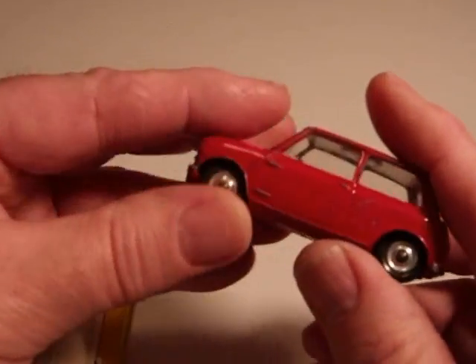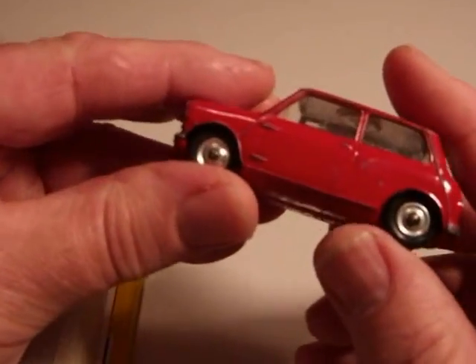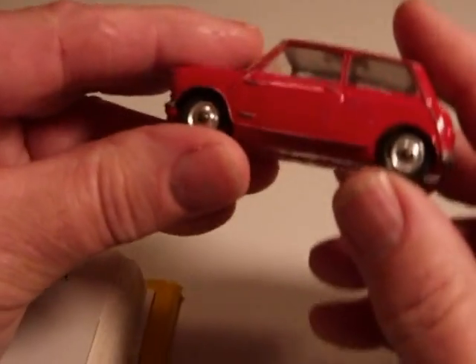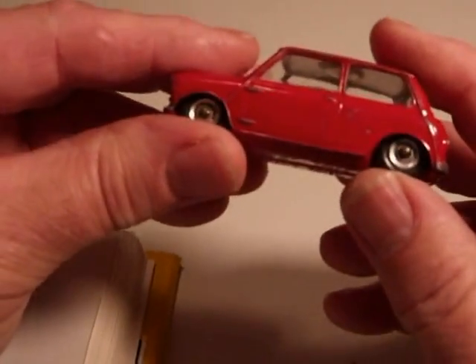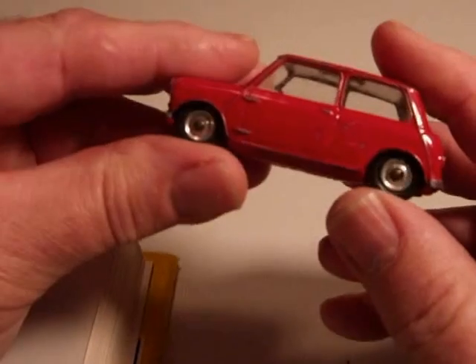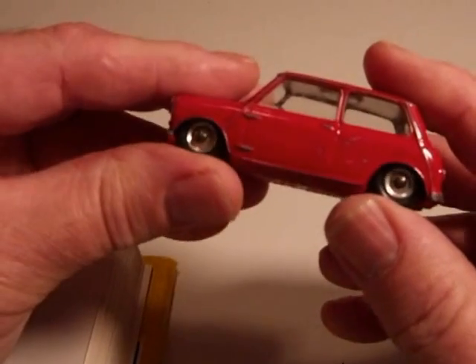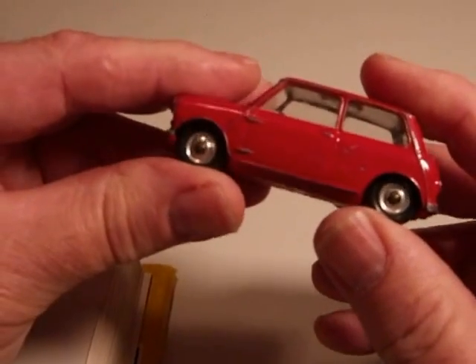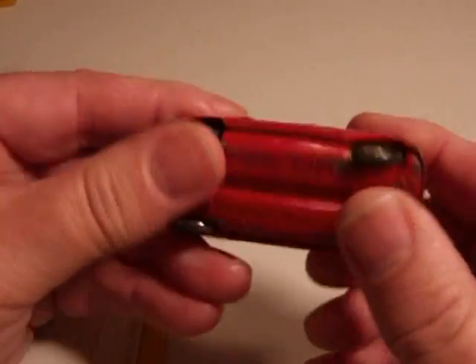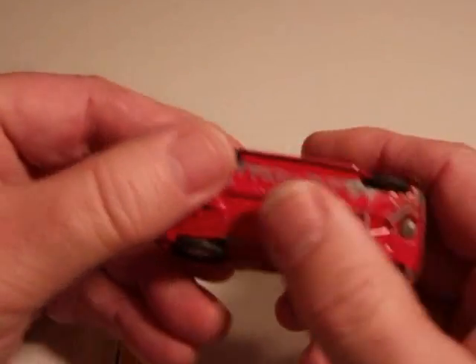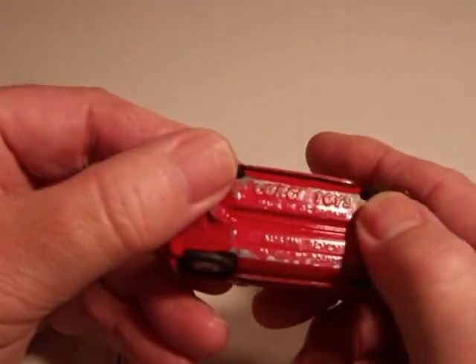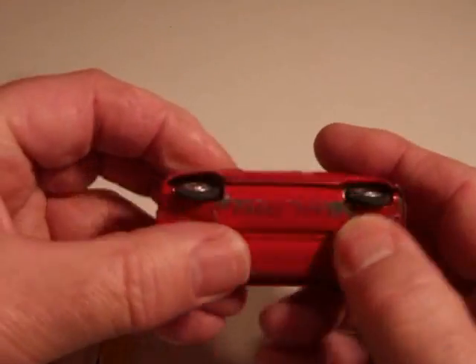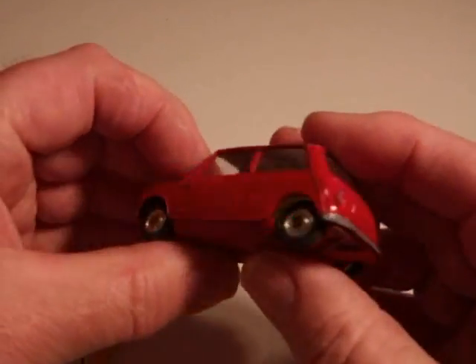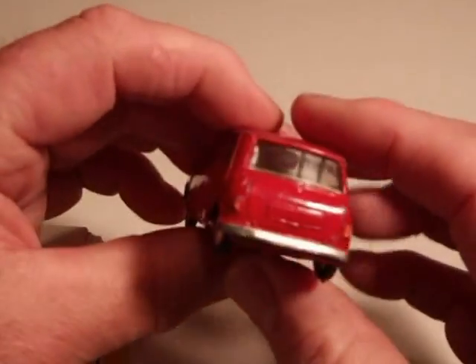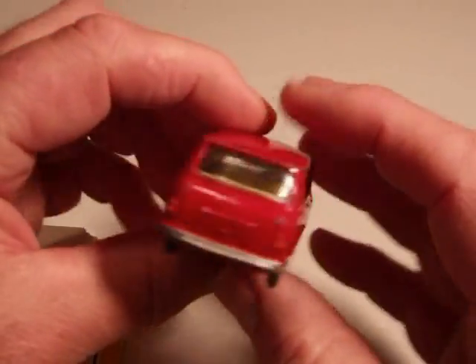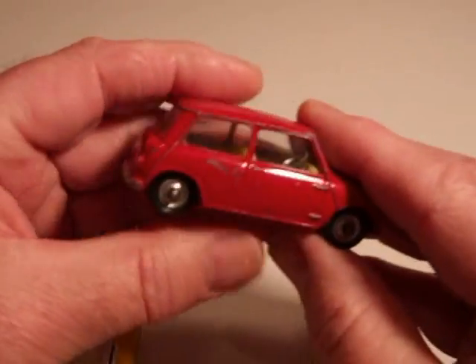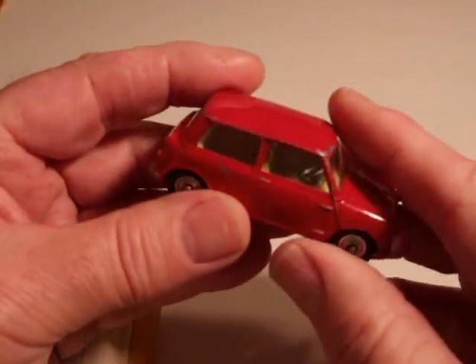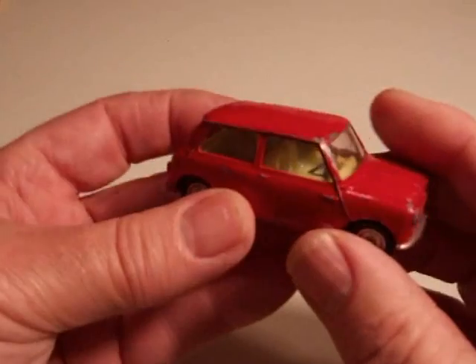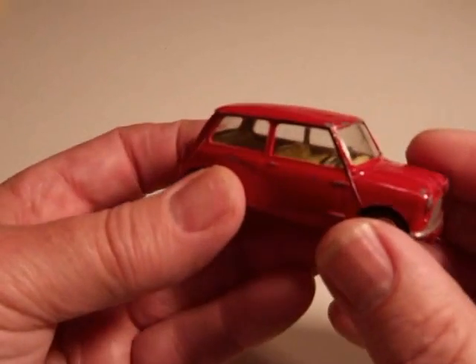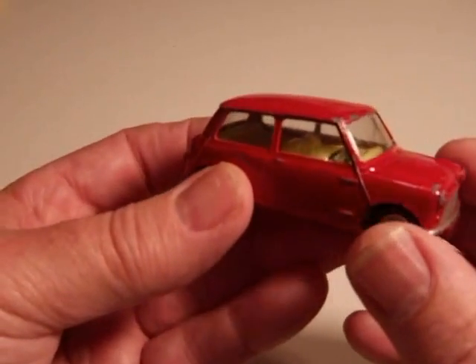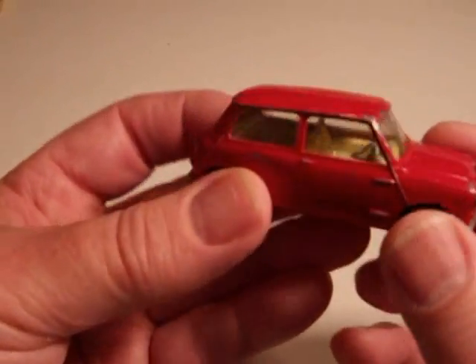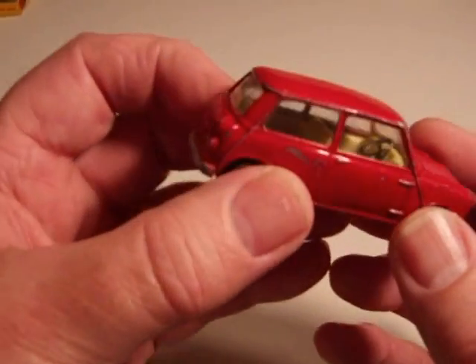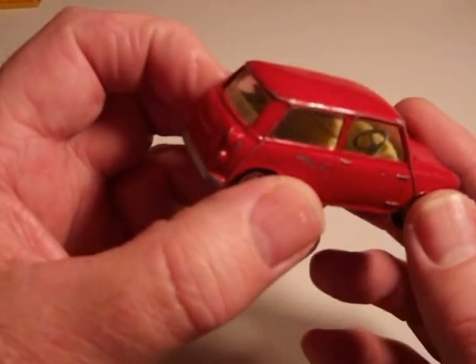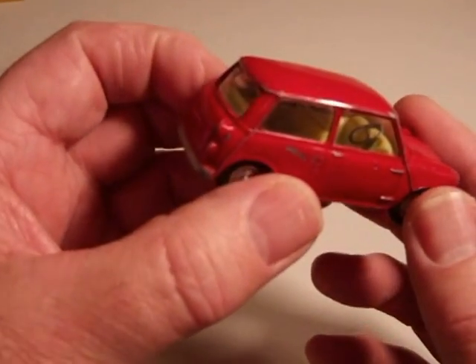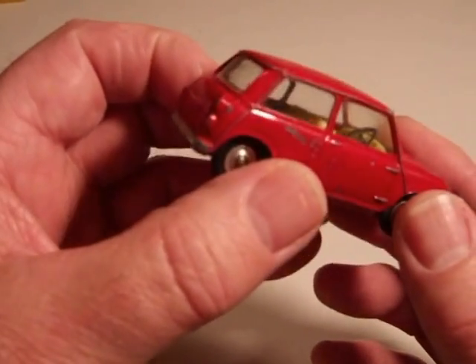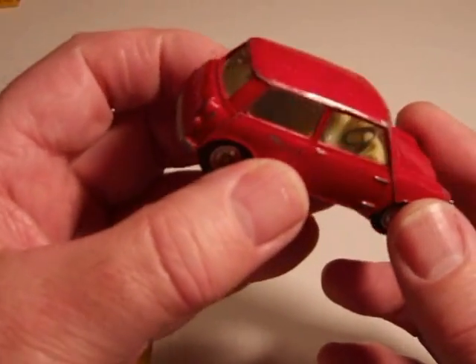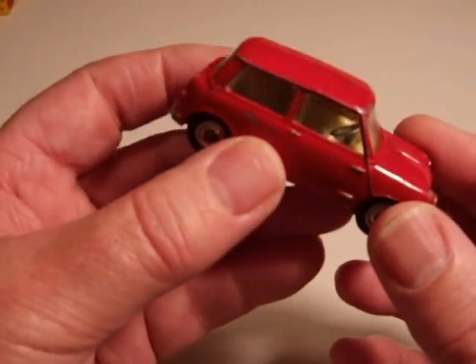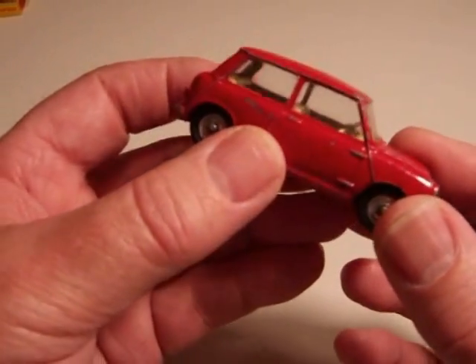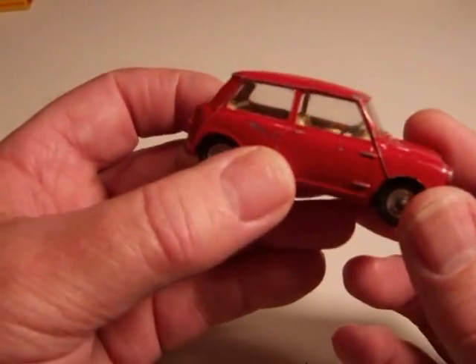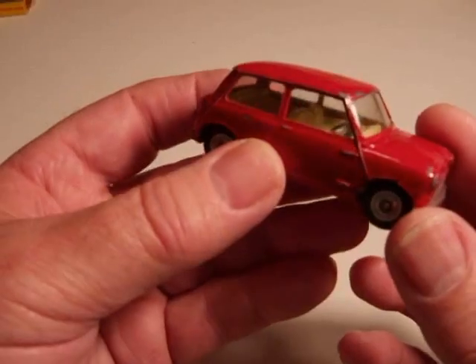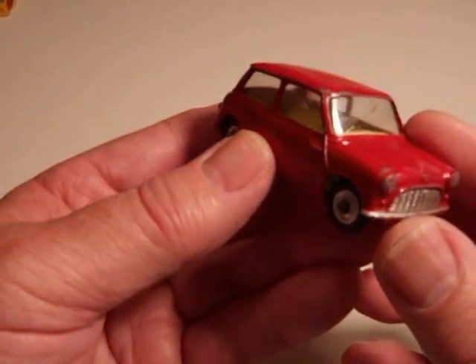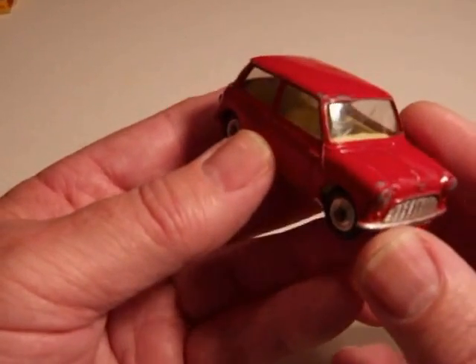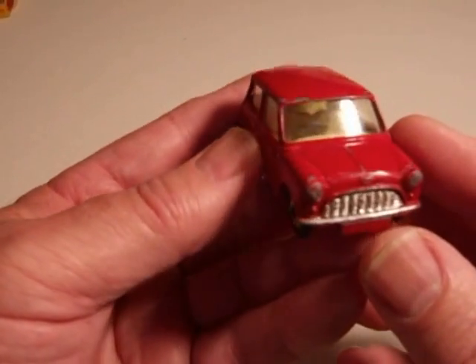But it's a cute little car — spring suspension, die-cast base, windows of course, and a vac-formed interior with a grey silver plastic steering wheel.